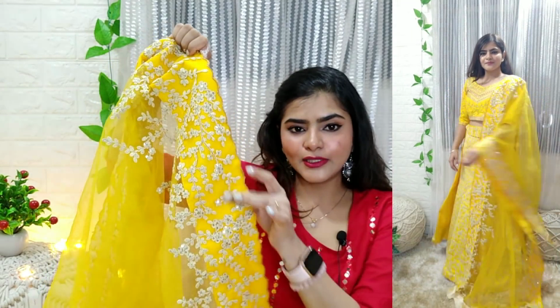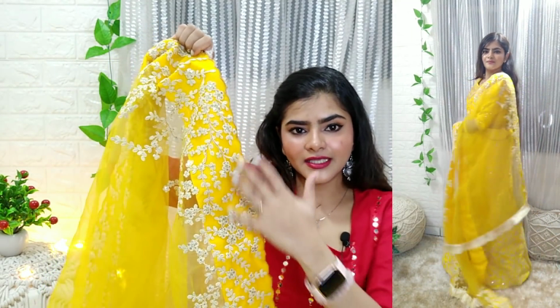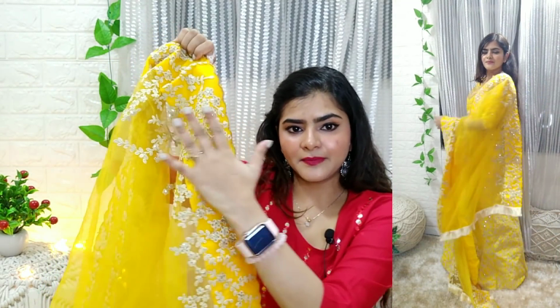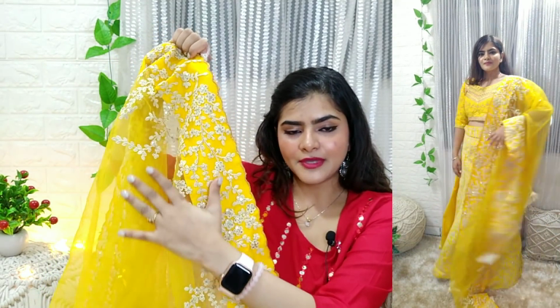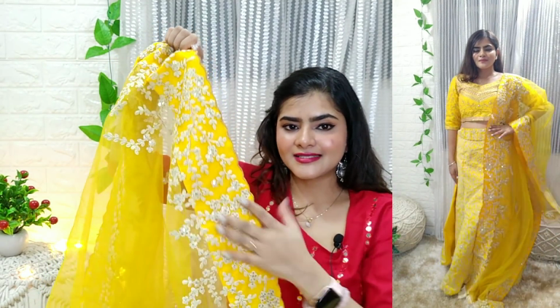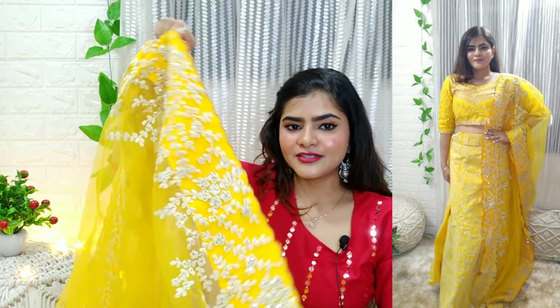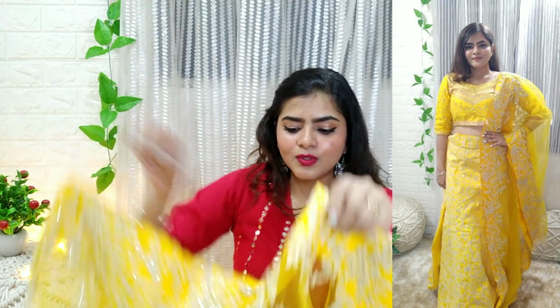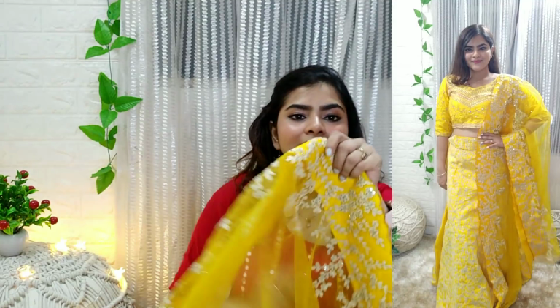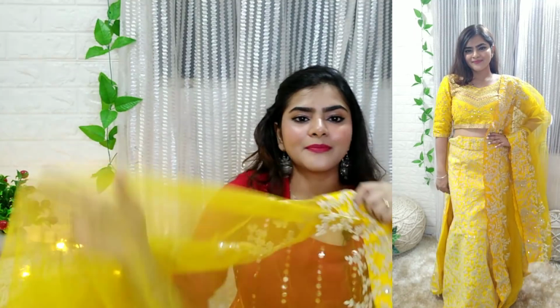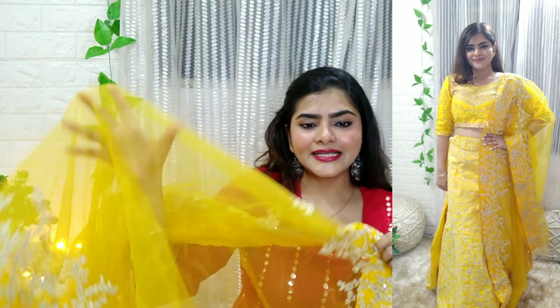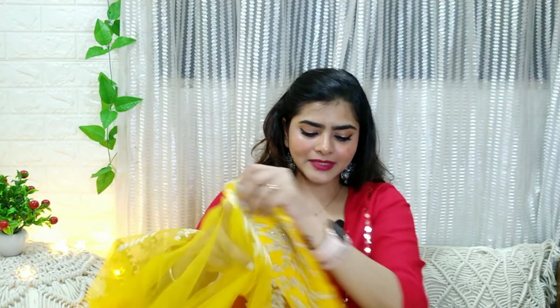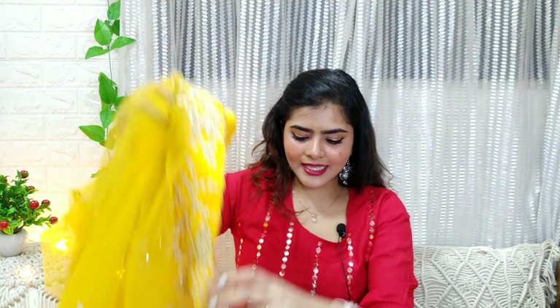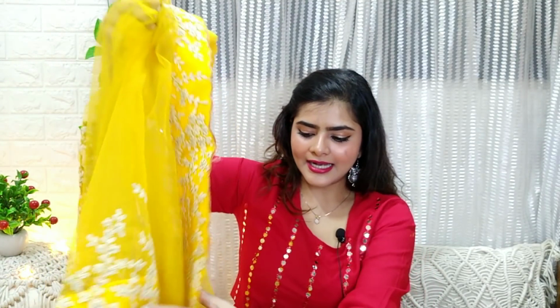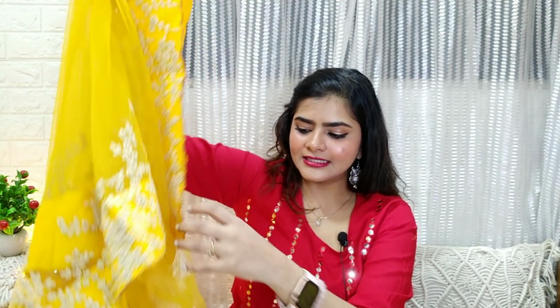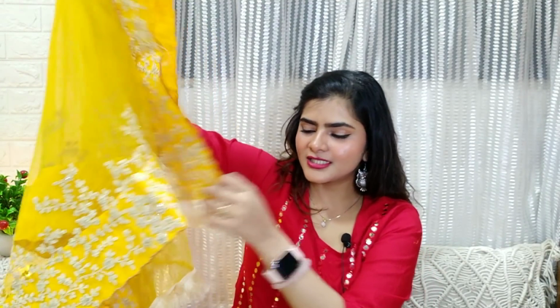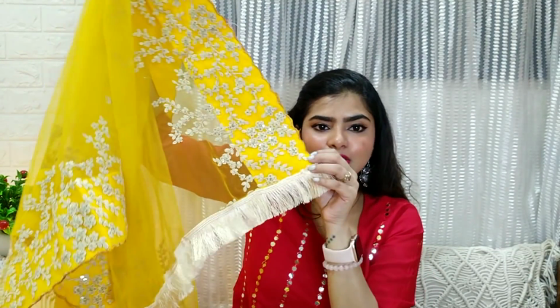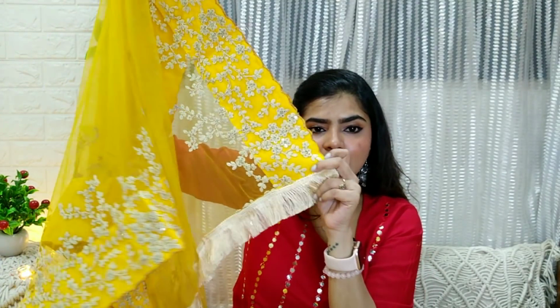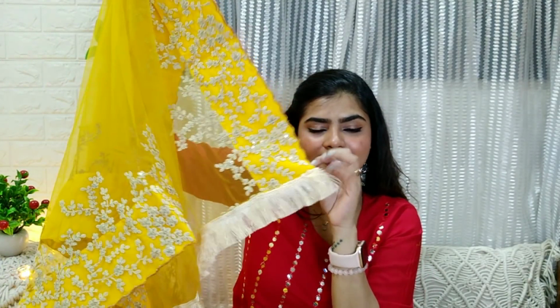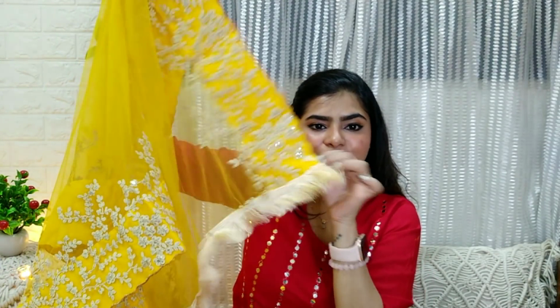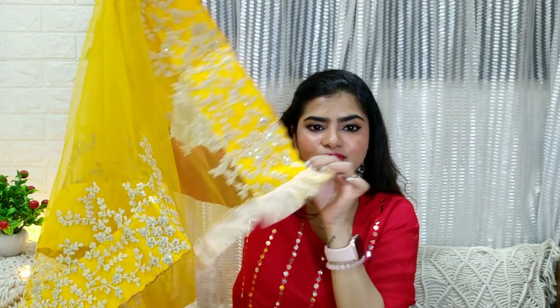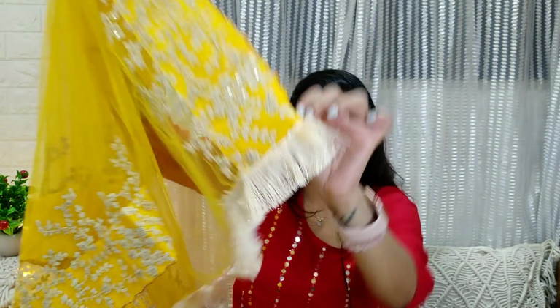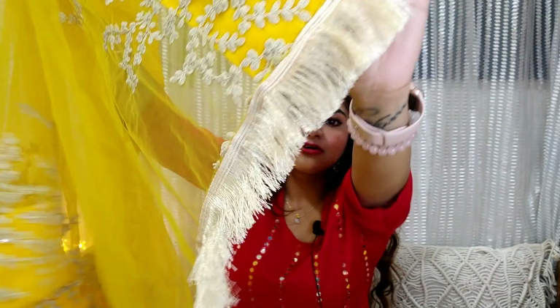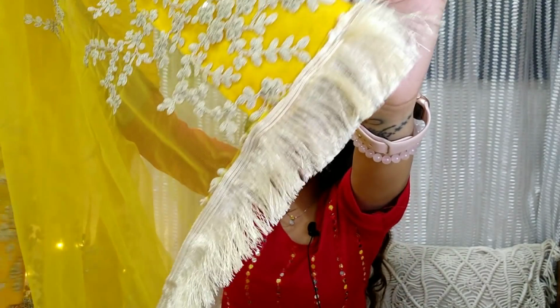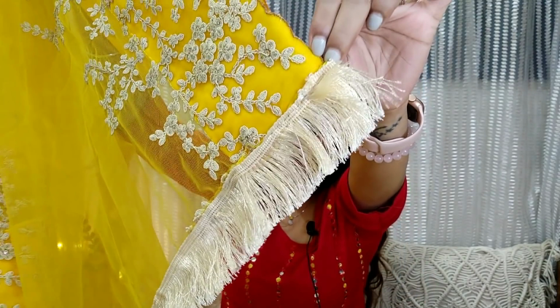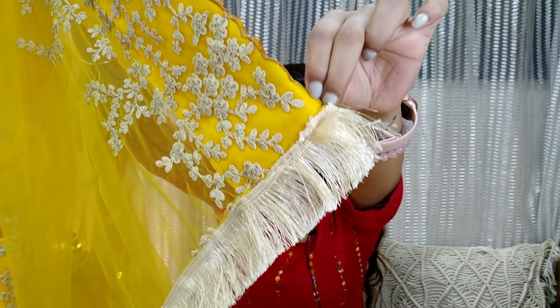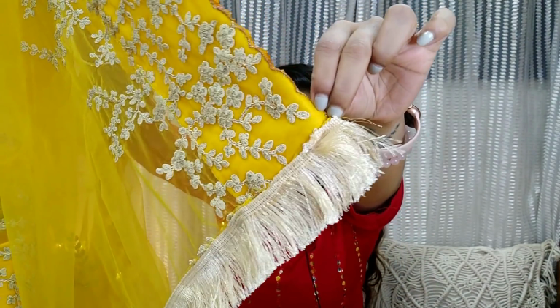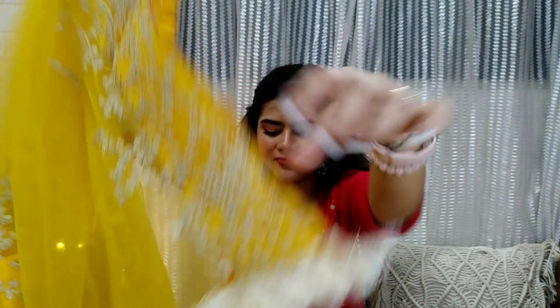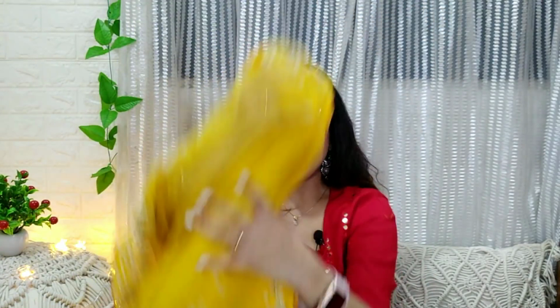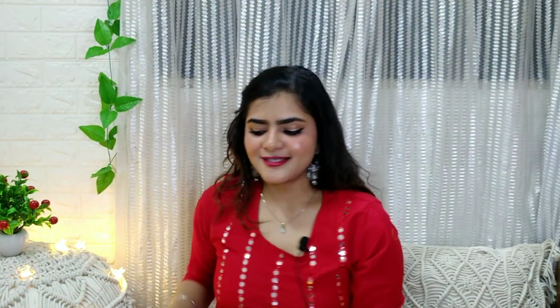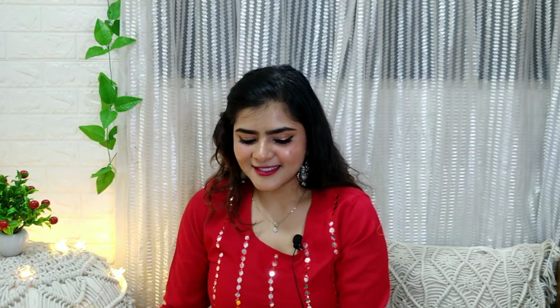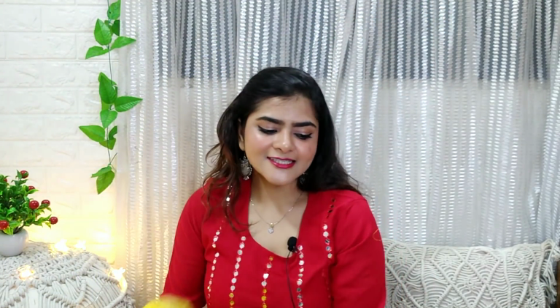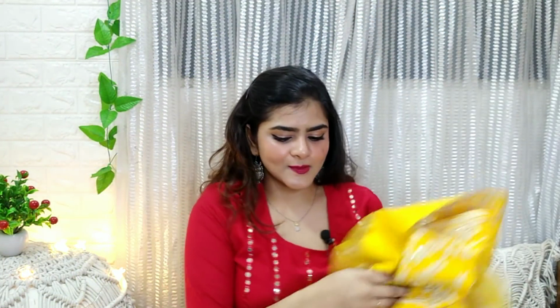You can see the dupatta here — it is a net dupatta. You will get fringes, and the fringes are also very good.